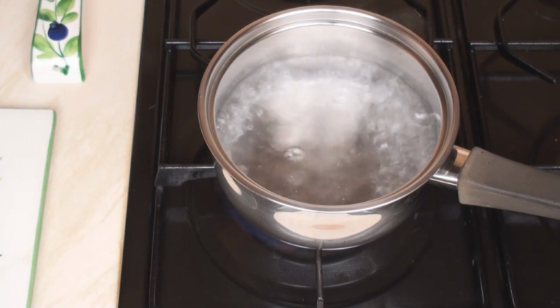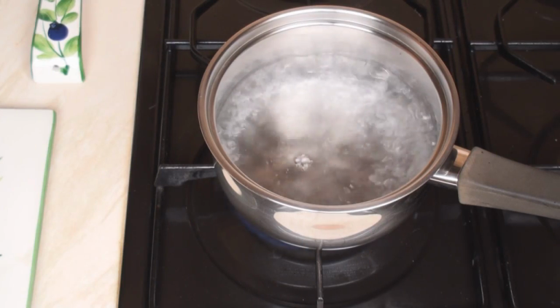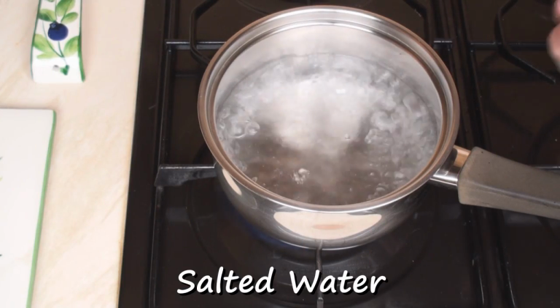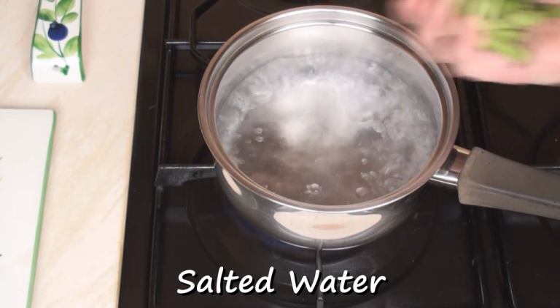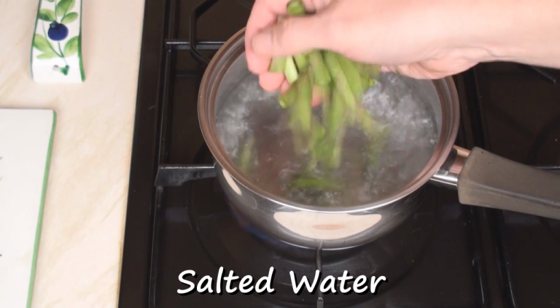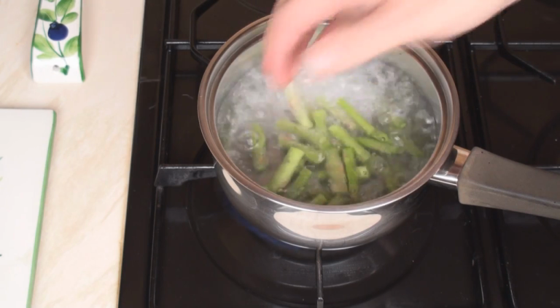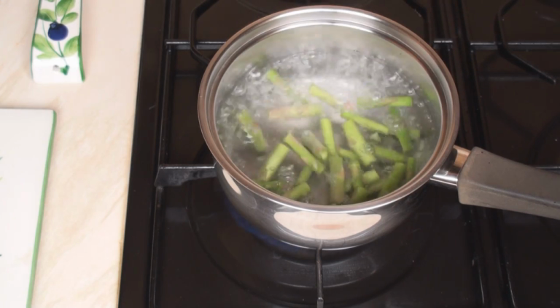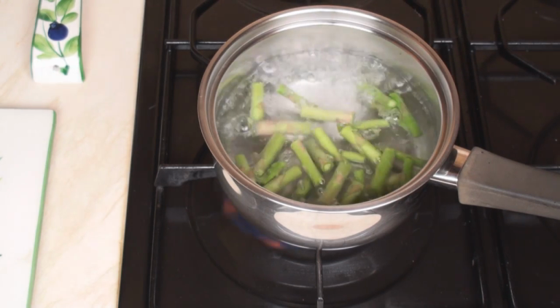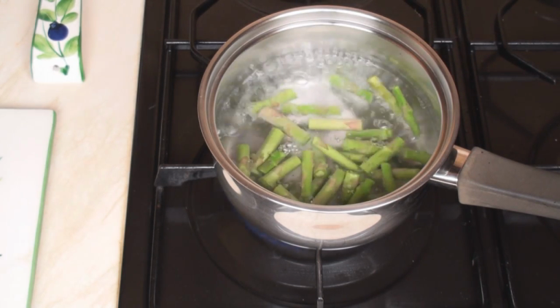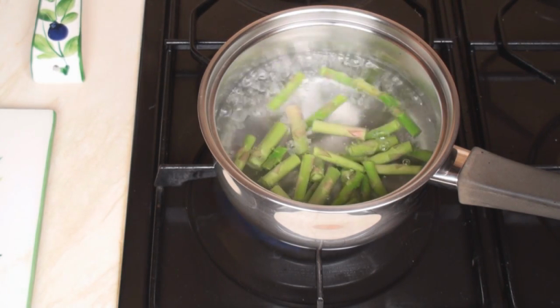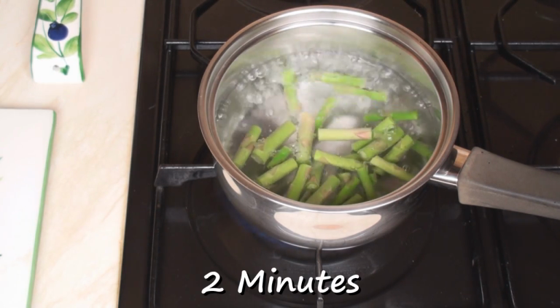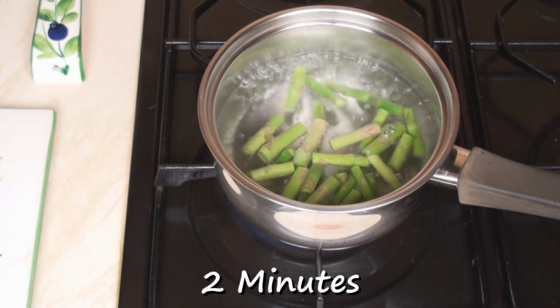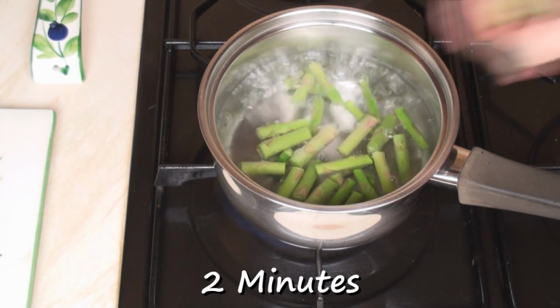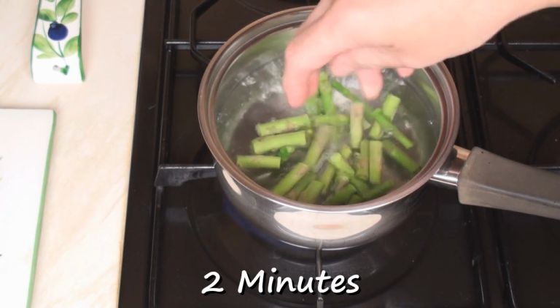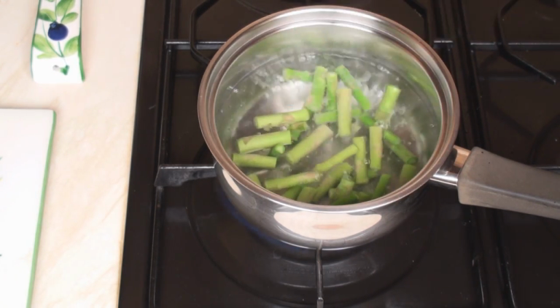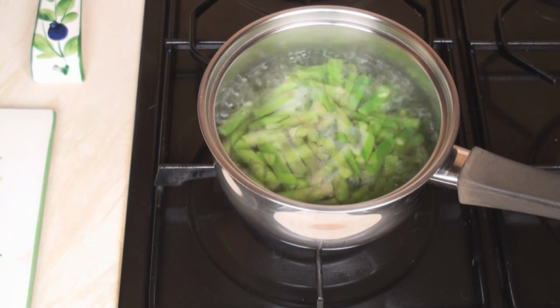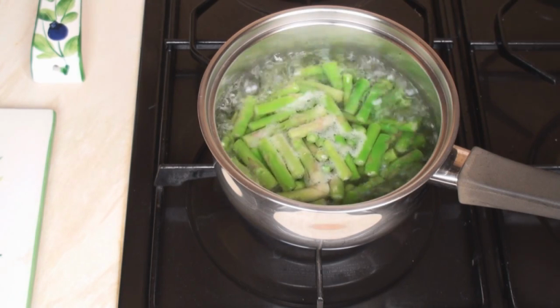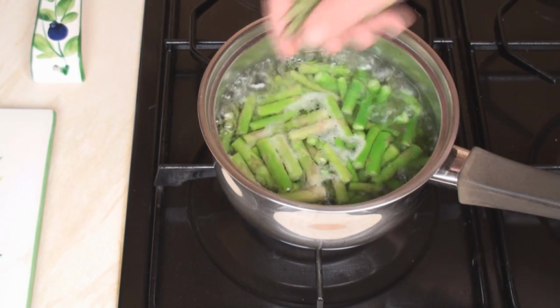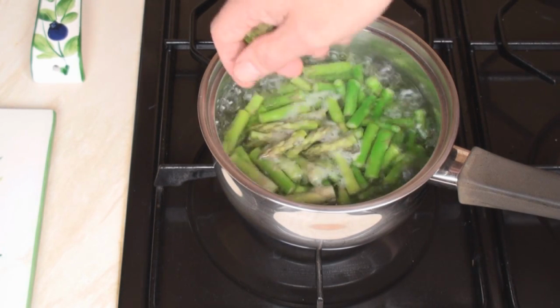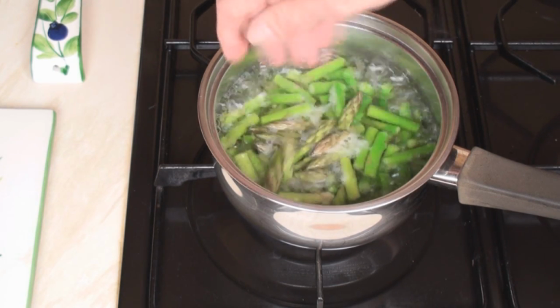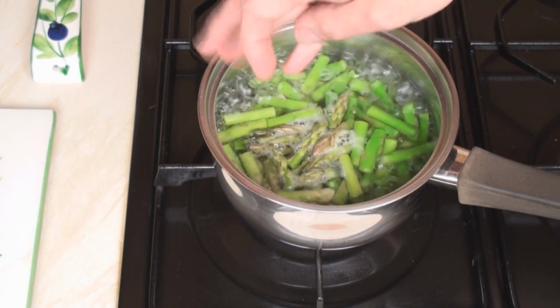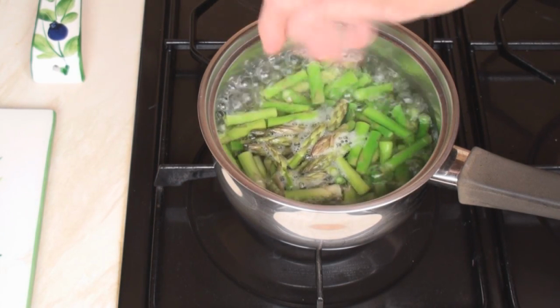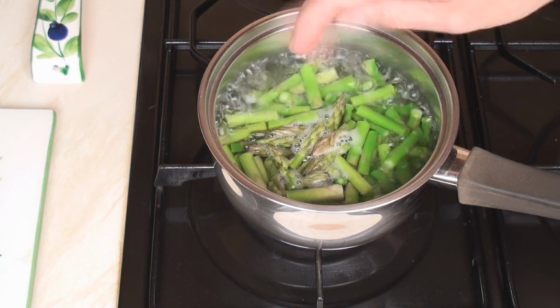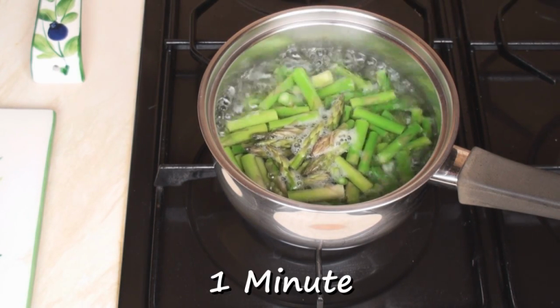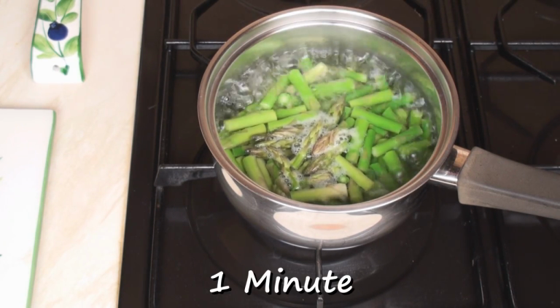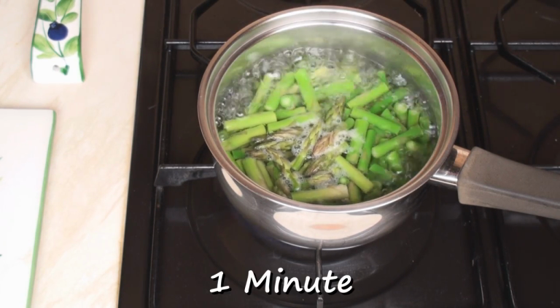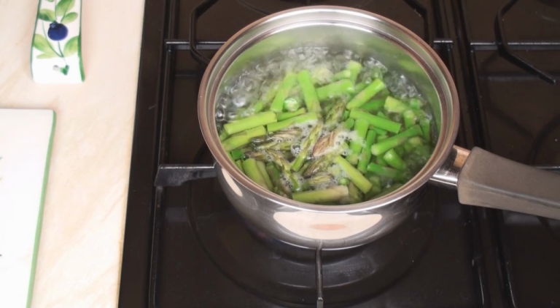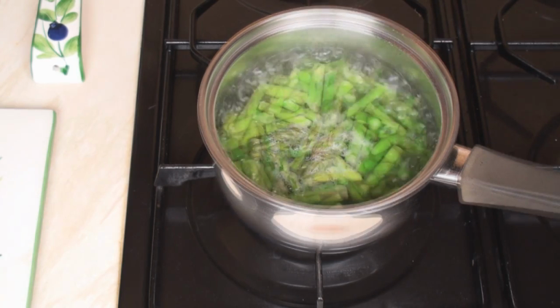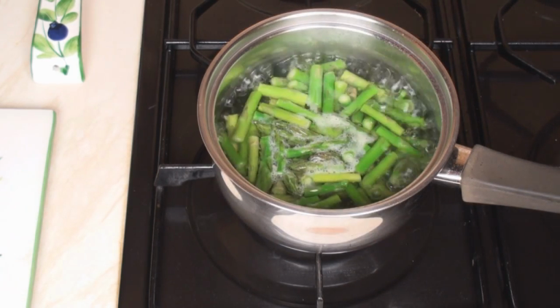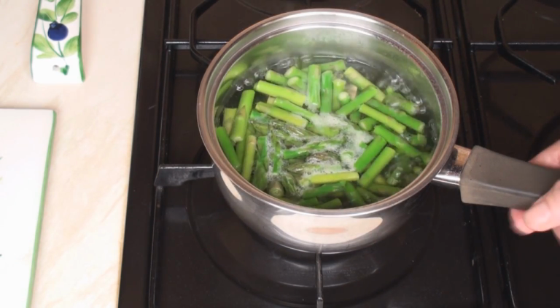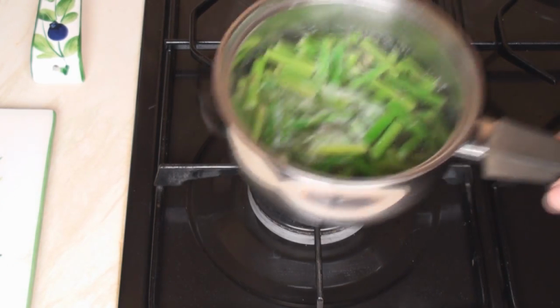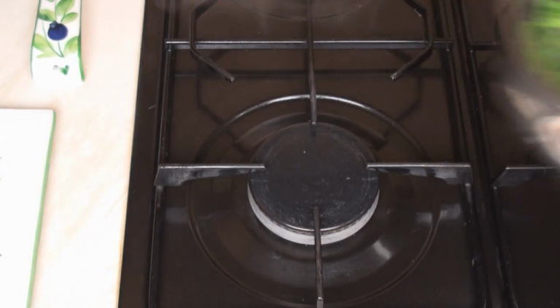Bring a pan of salted water to the boil, add in the asparagus stems and cook for 2 minutes. Then add in the asparagus tips and boil for another 1 minute. Then turn off the heat and drain.